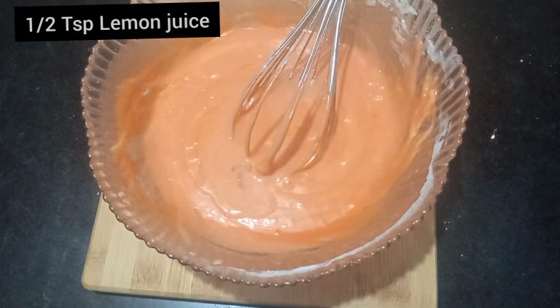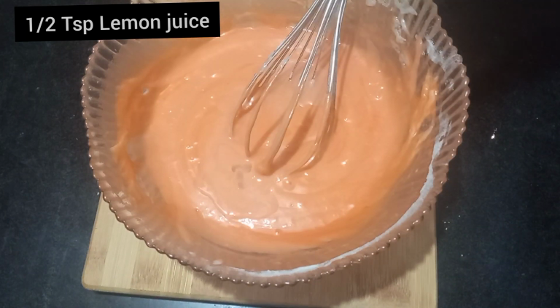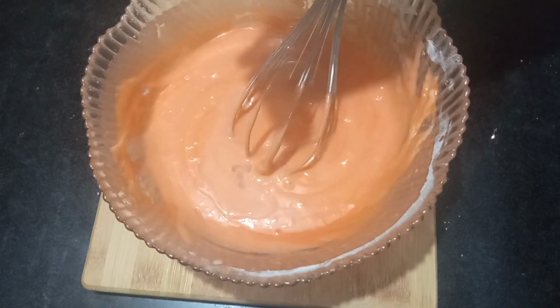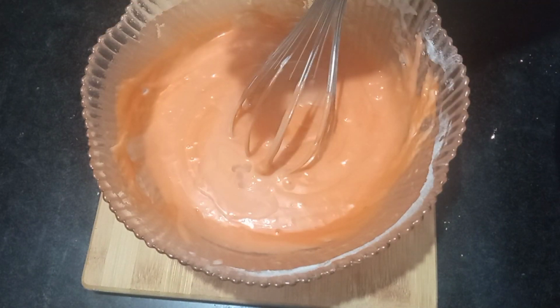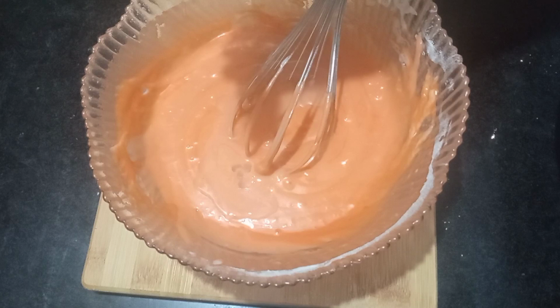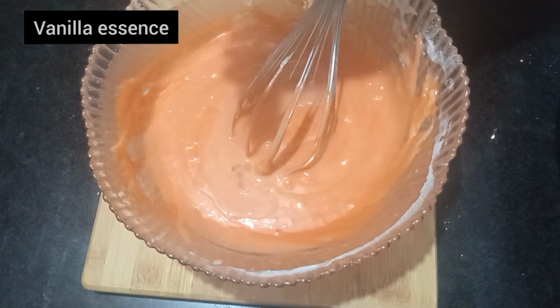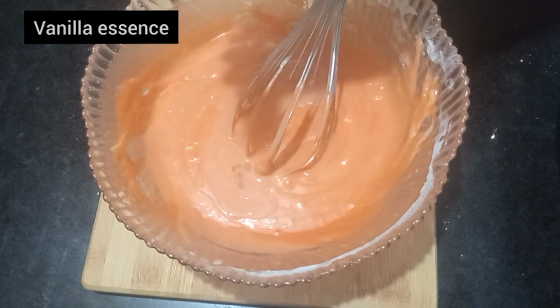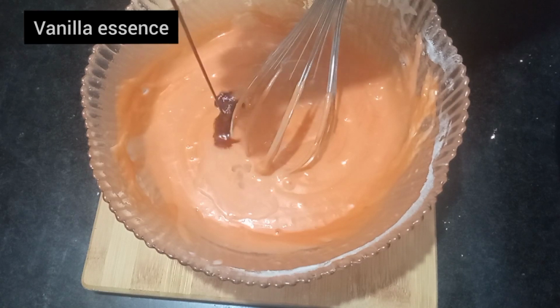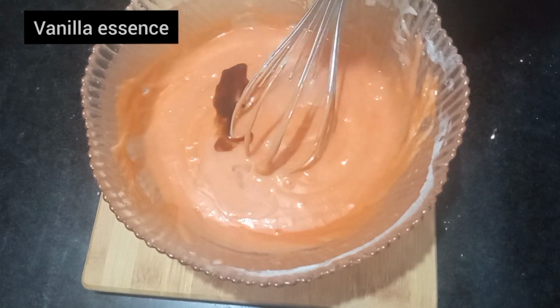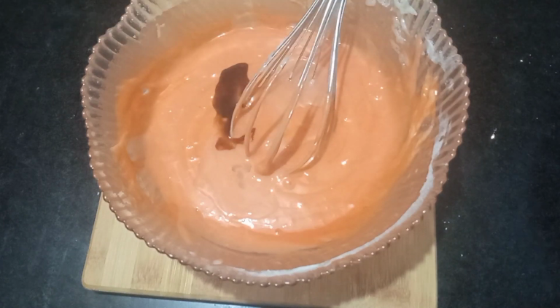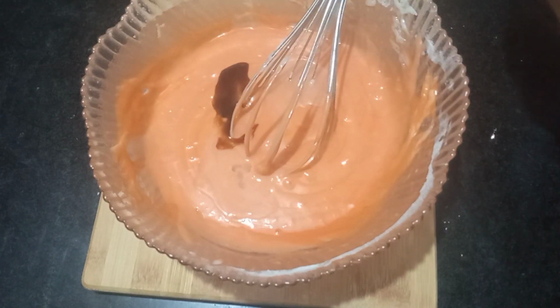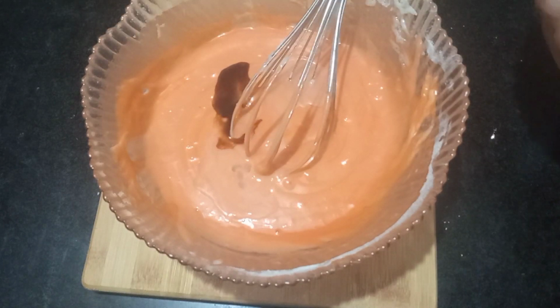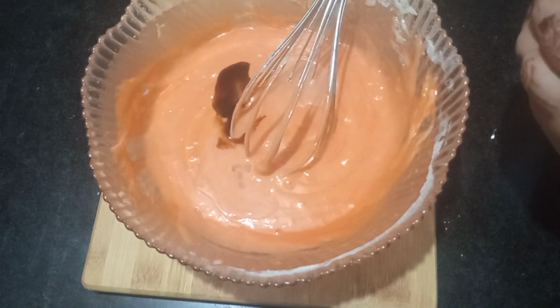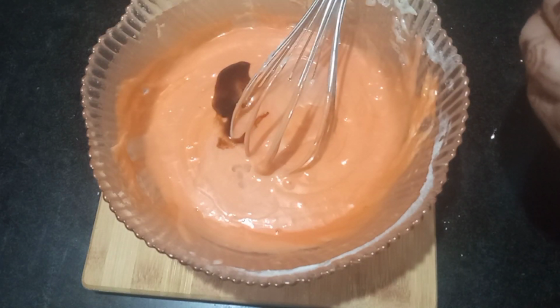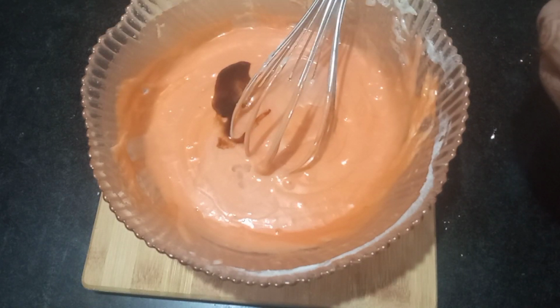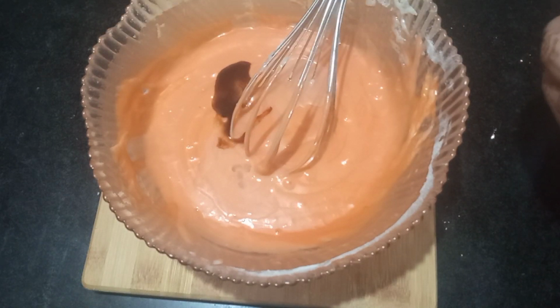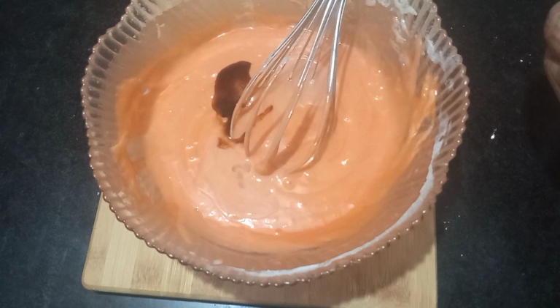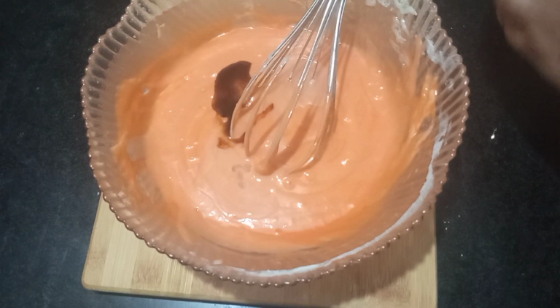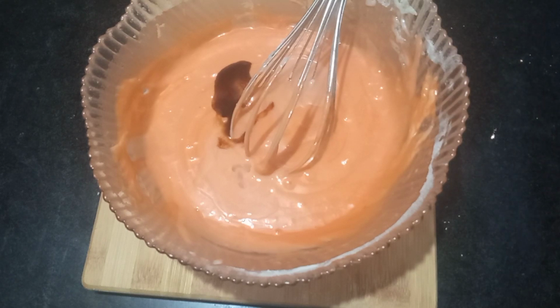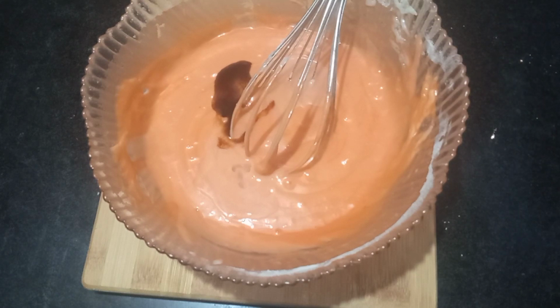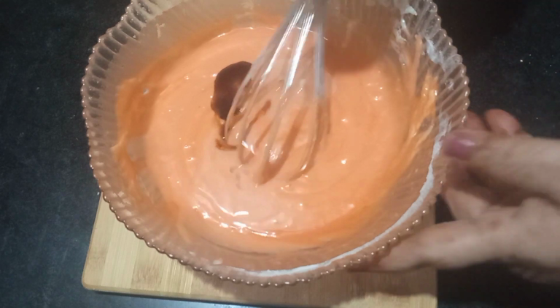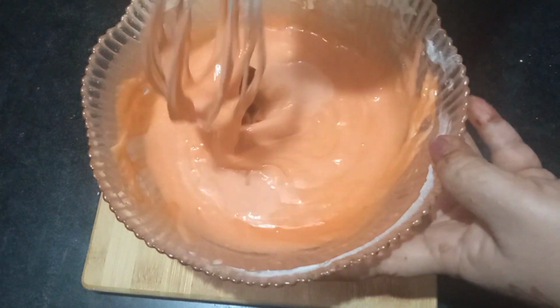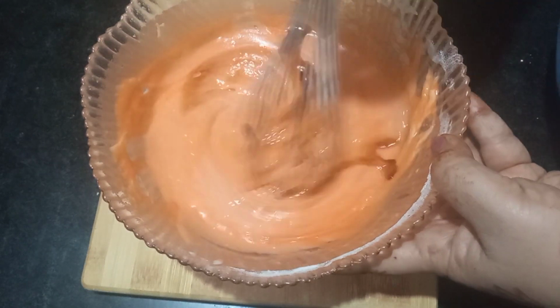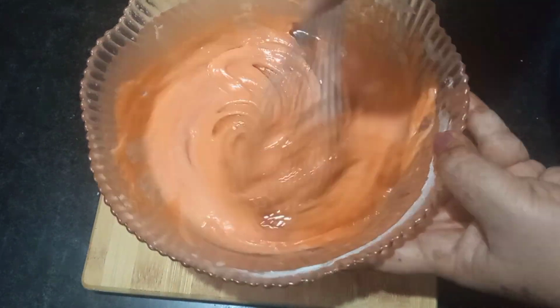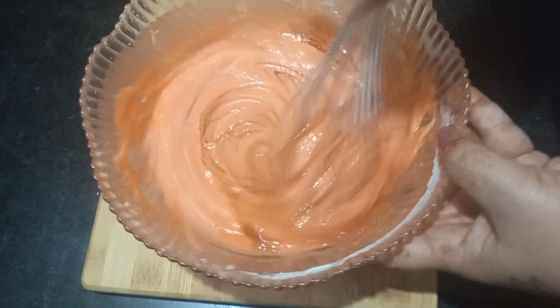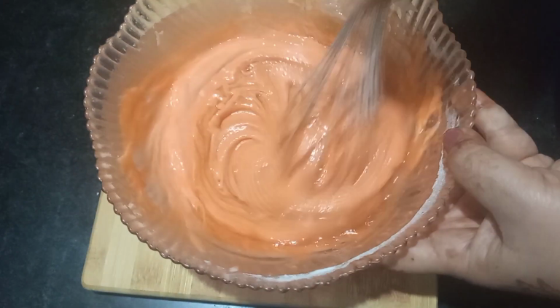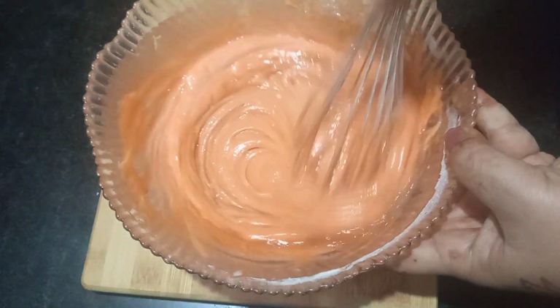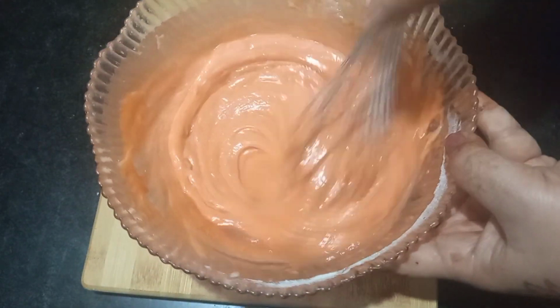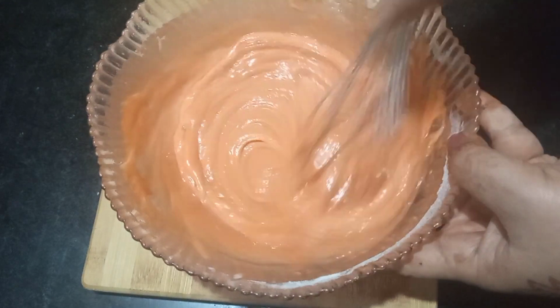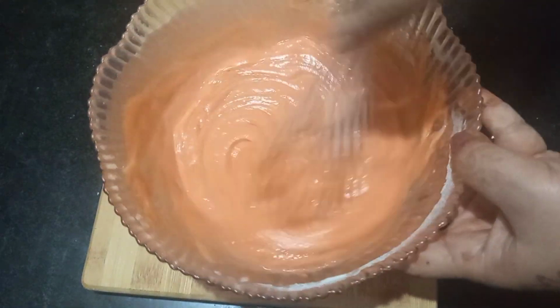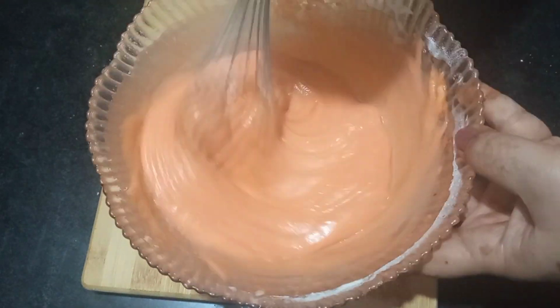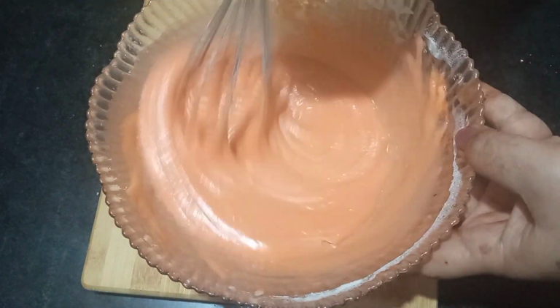I will add a few drops of vanilla essence — add it if you have it, add it if you like it. I will not add vinegar; some people do add vinegar, but it won't make a big structural difference.